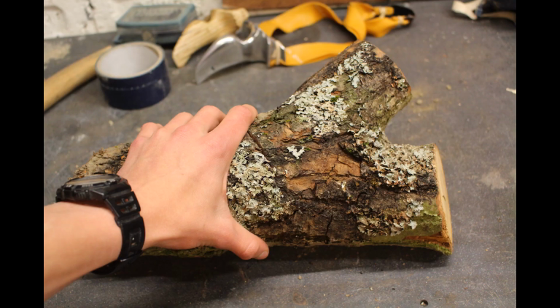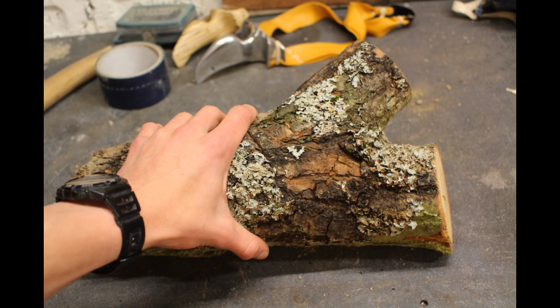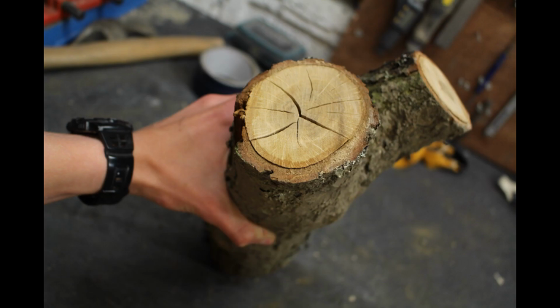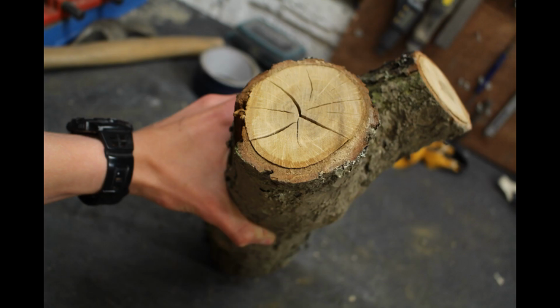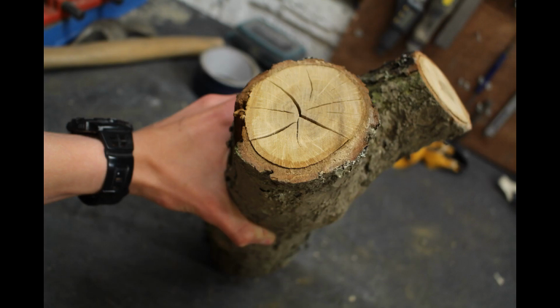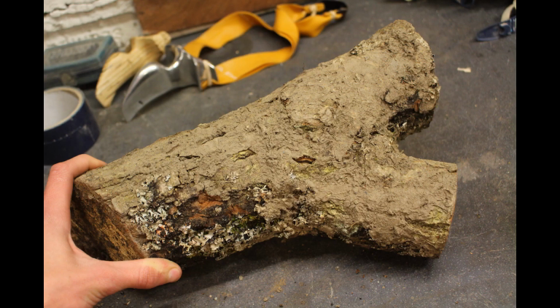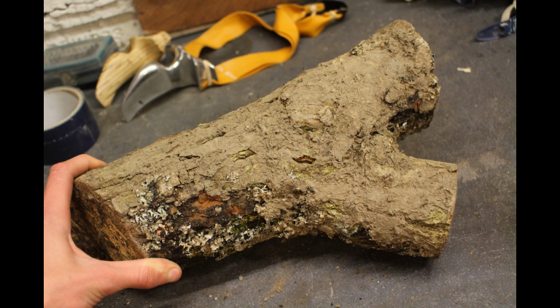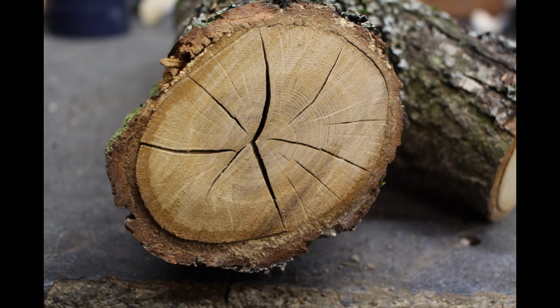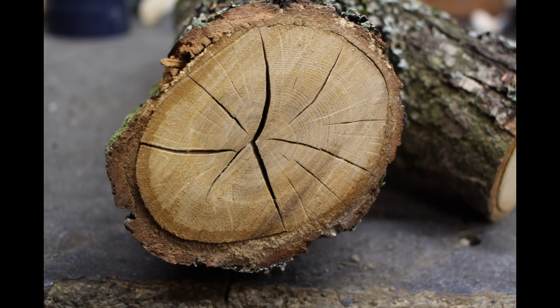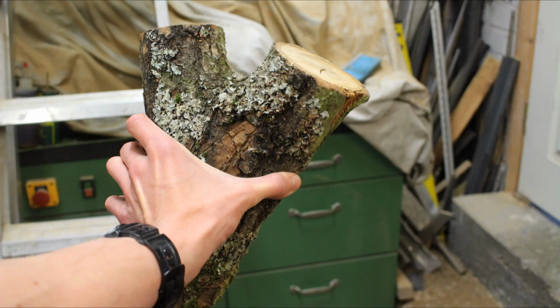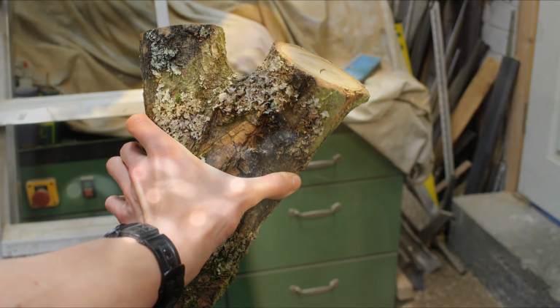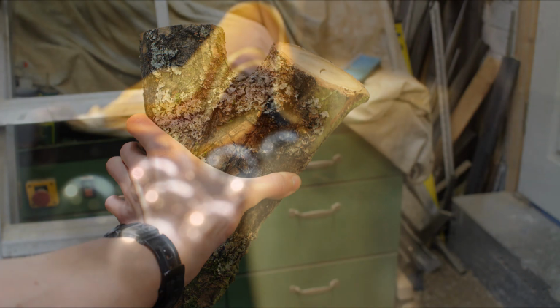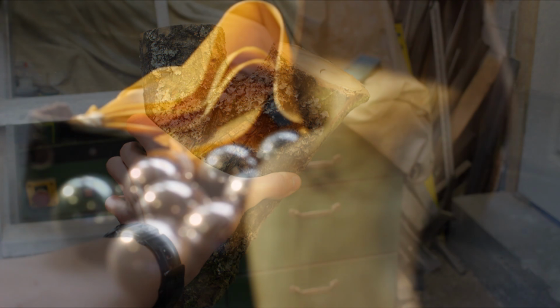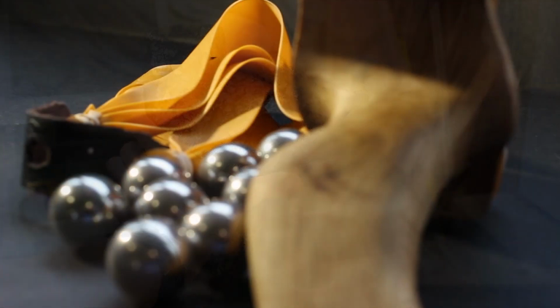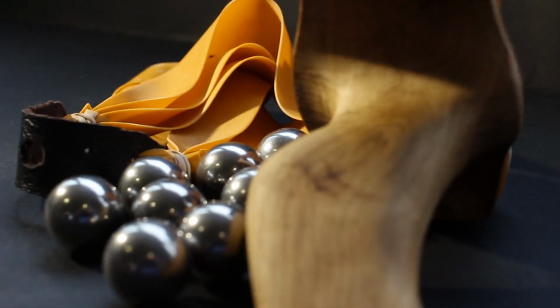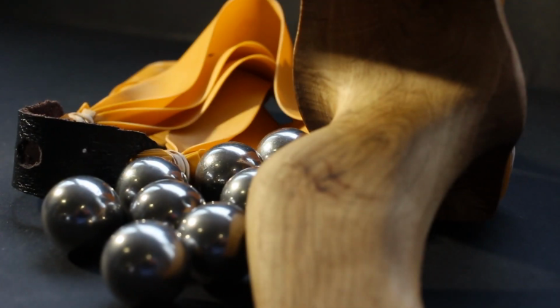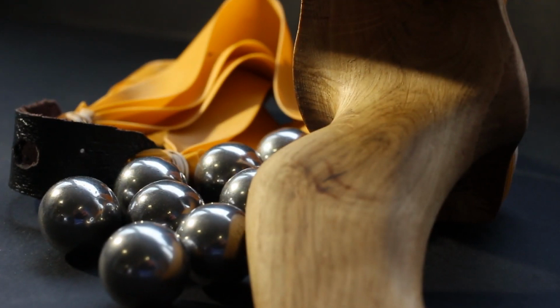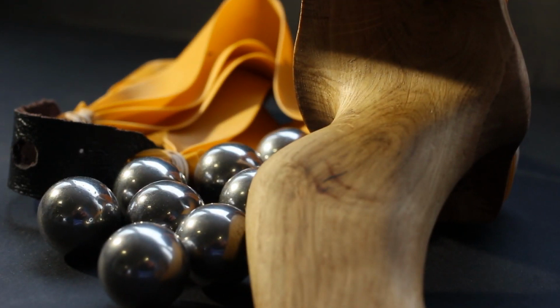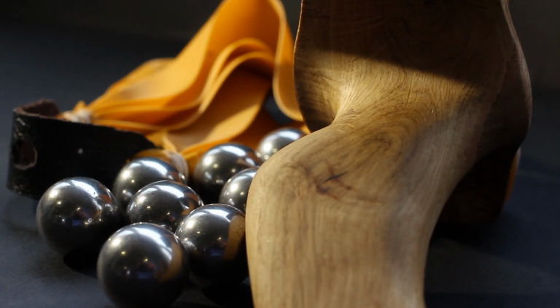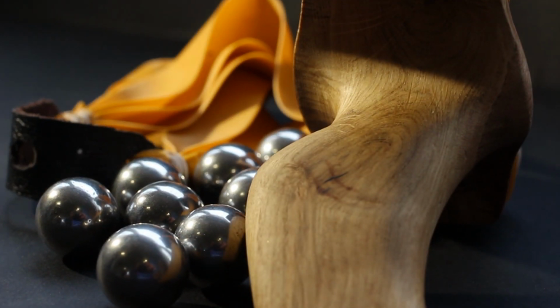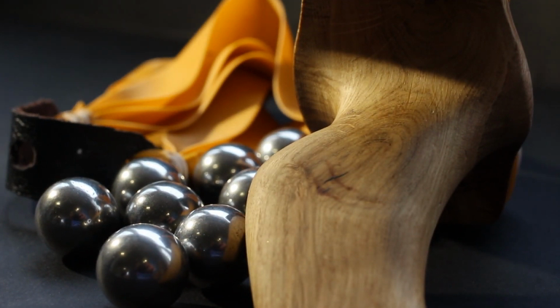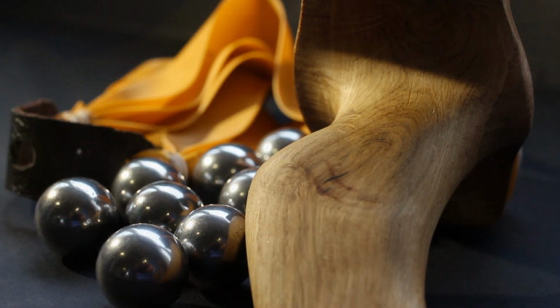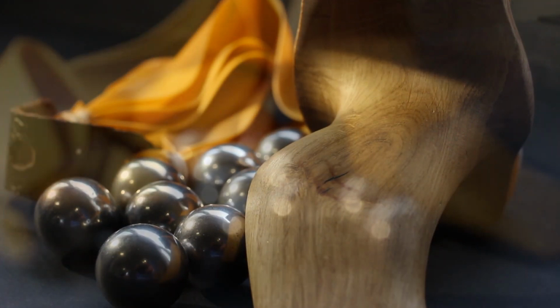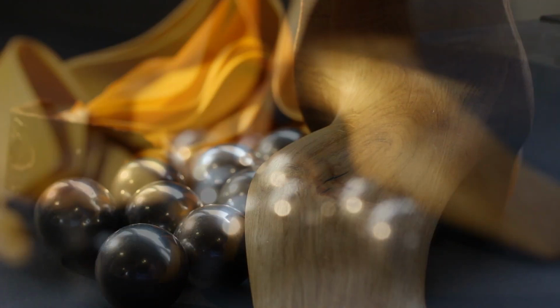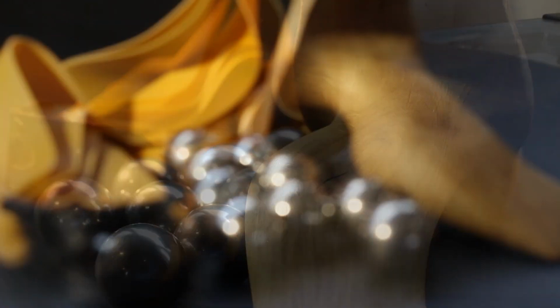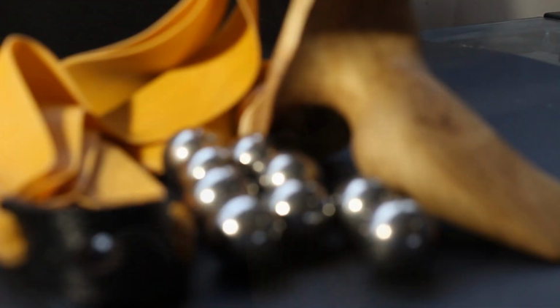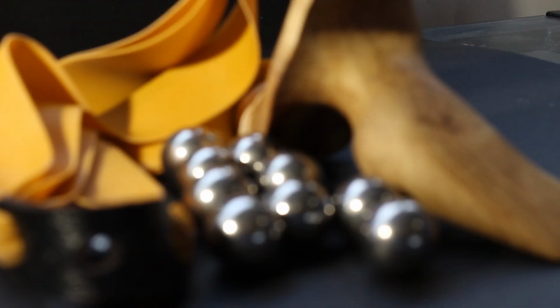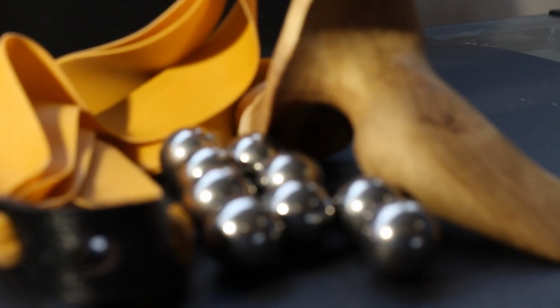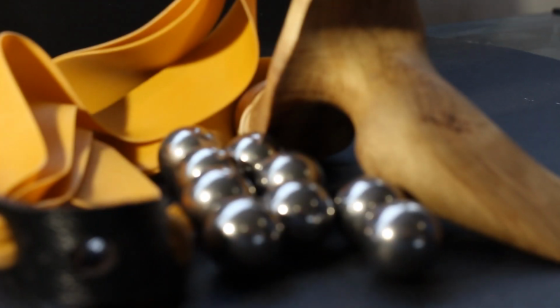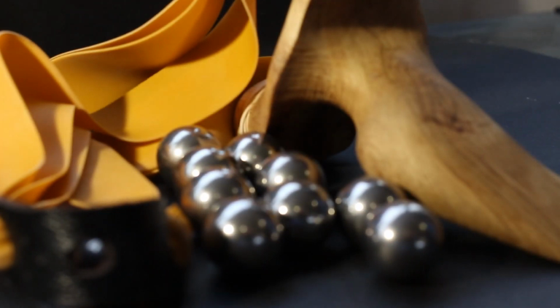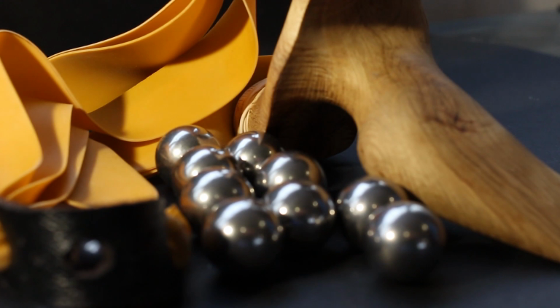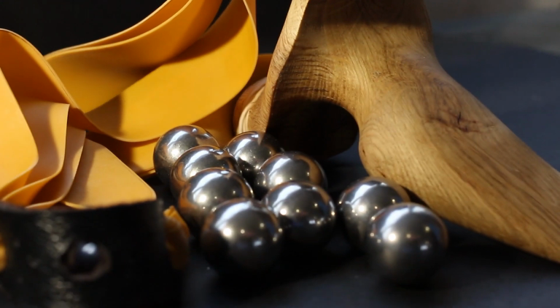Today I'm going to show you how I took this big gnarly tree fork and carved it into this slingshot. This is a really ergonomic slingshot with a really nice grain pattern and I'm happy with the way it came out.